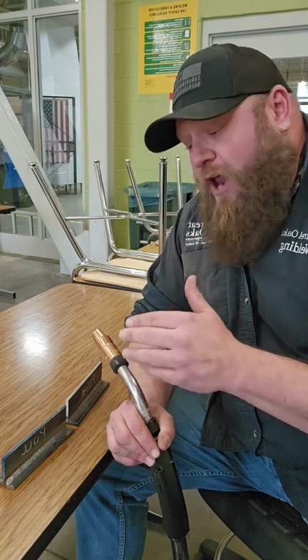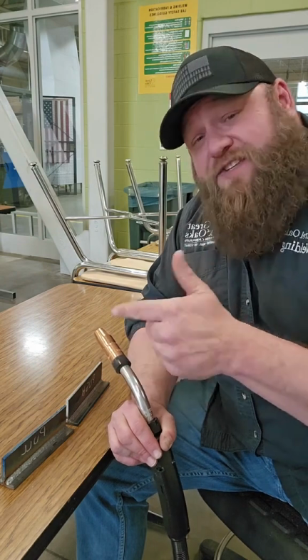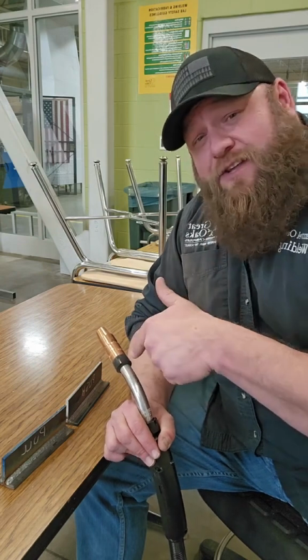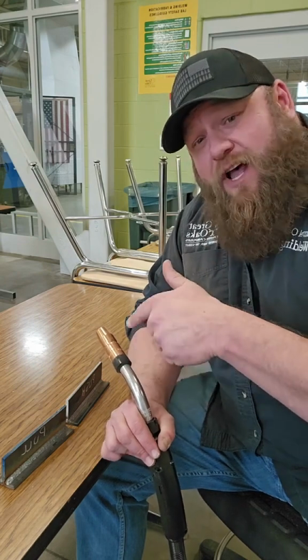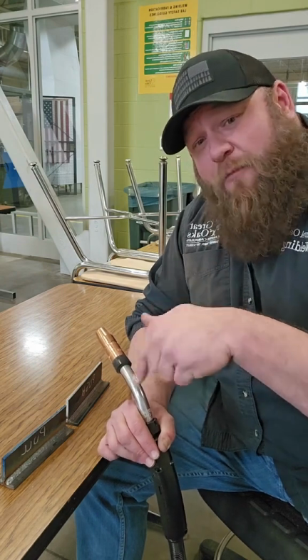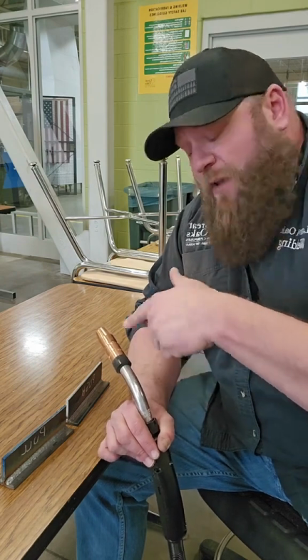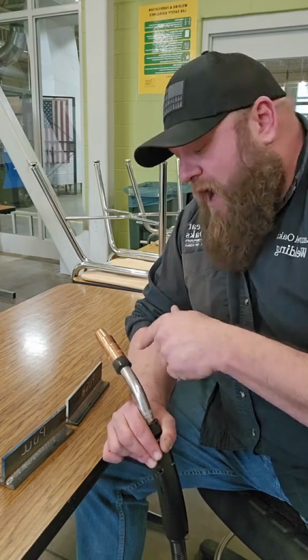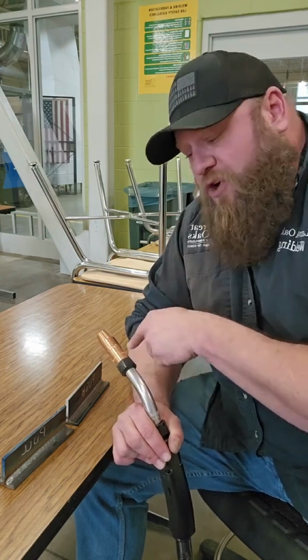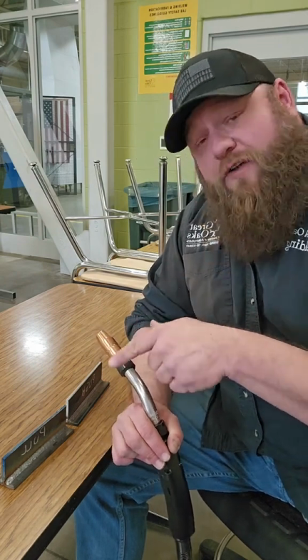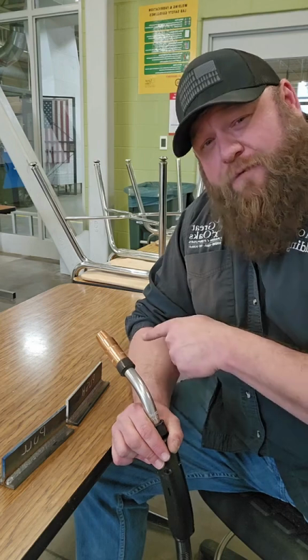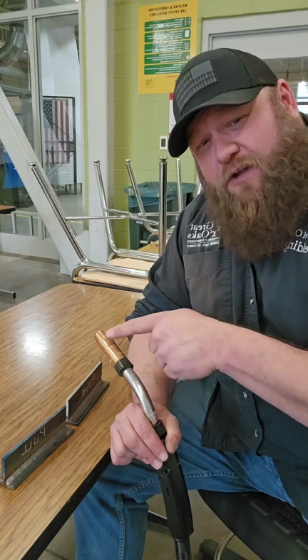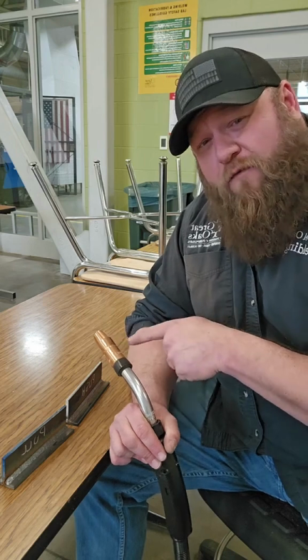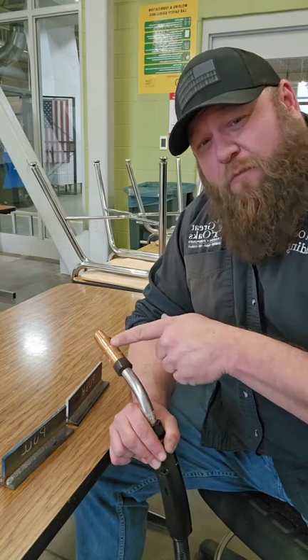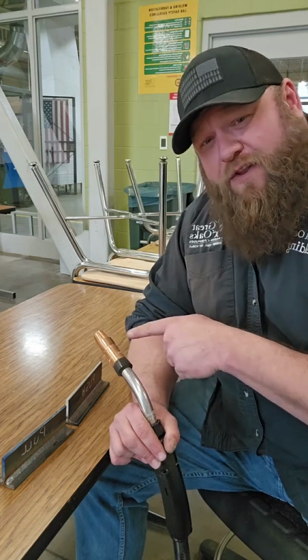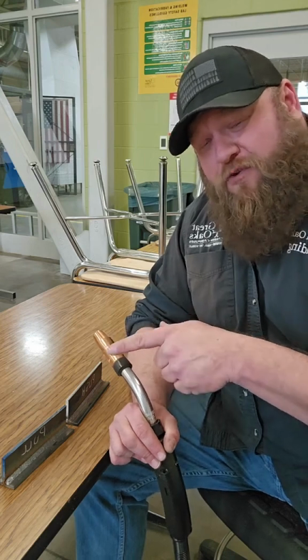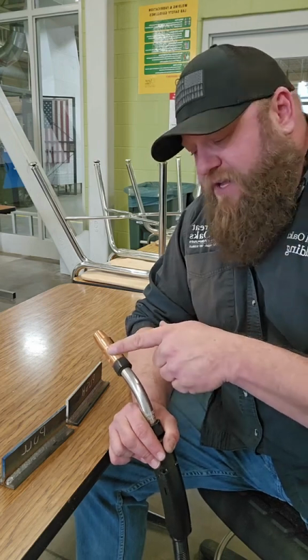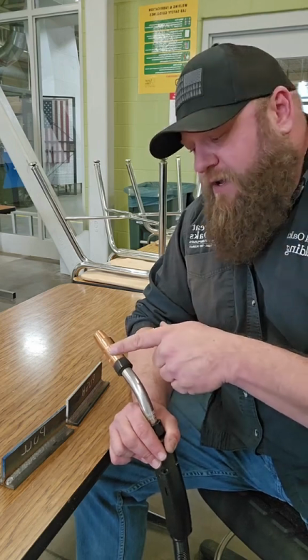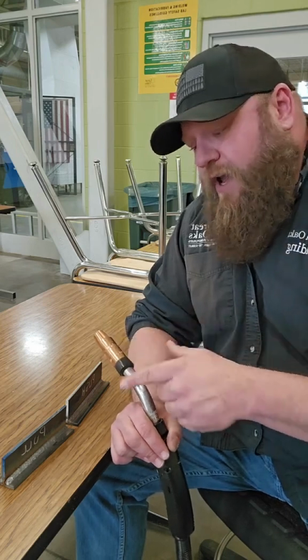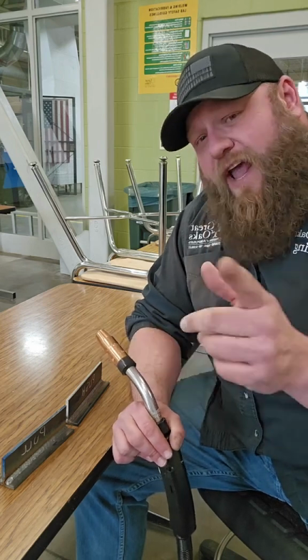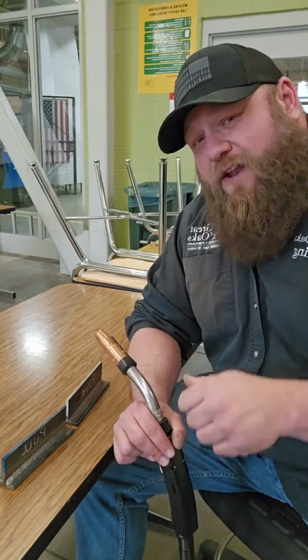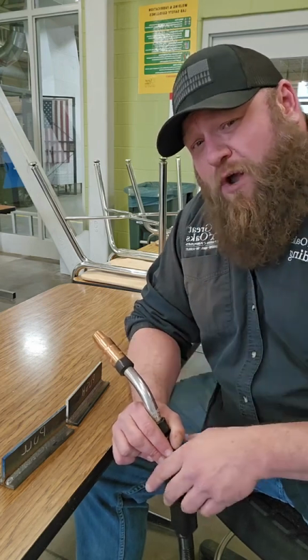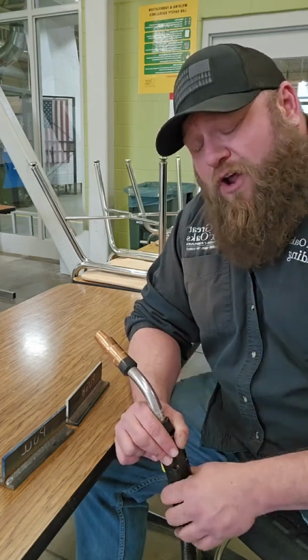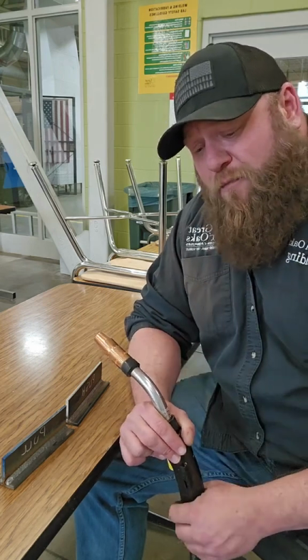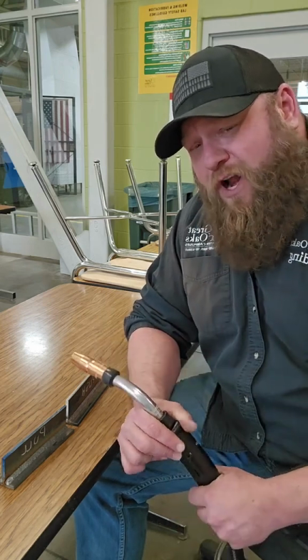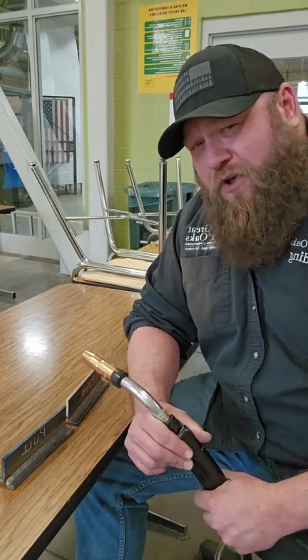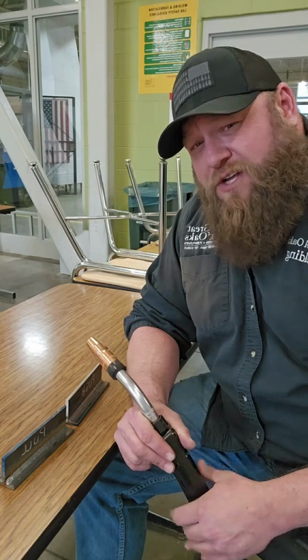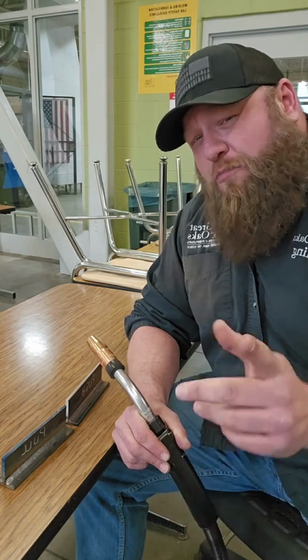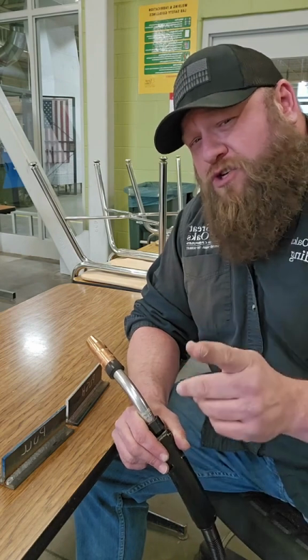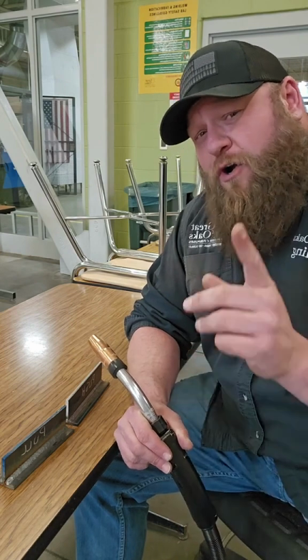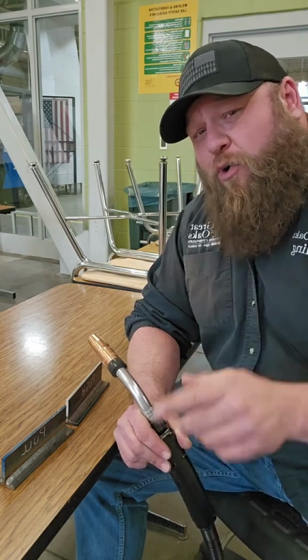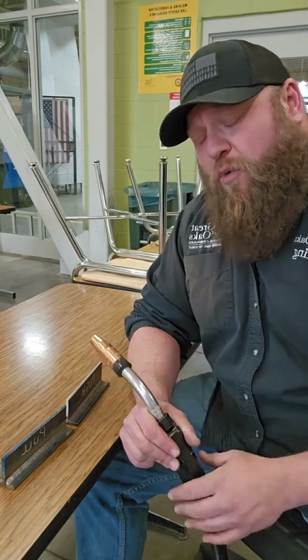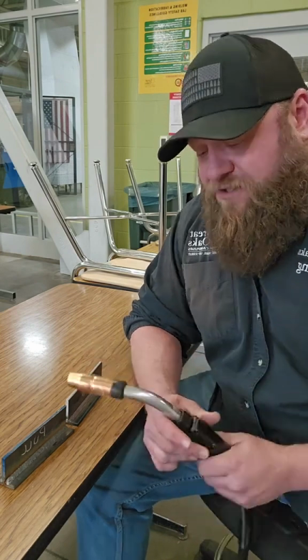I'm going to take this camera, flip it around, and show you the difference in the profile between these two beads. And at the end of this, I want to hear from you guys — do you push or pull your welds?